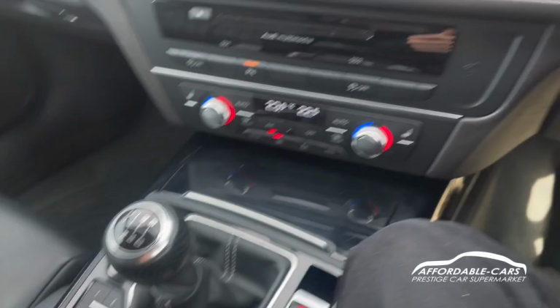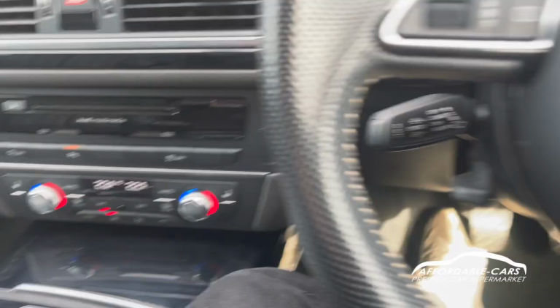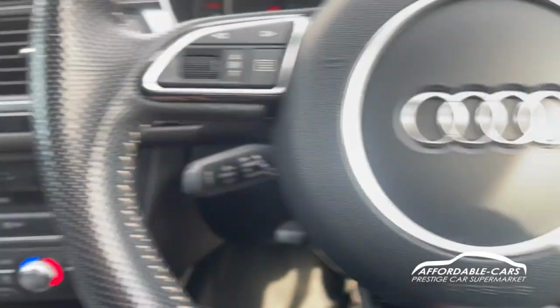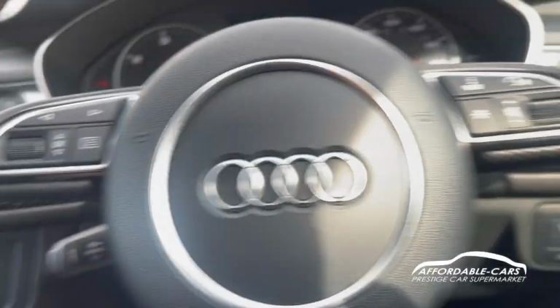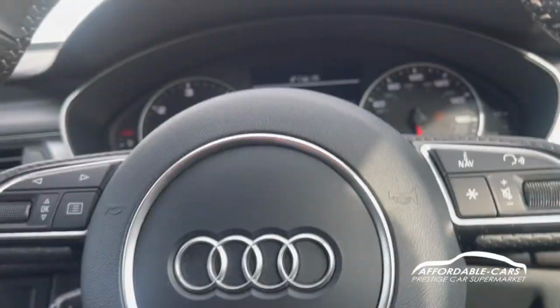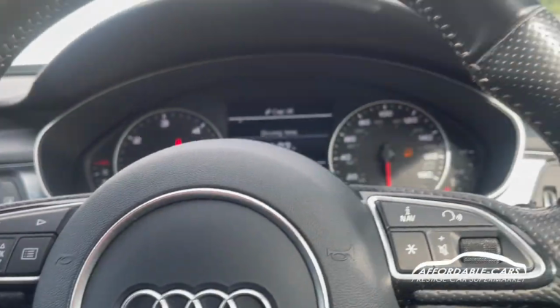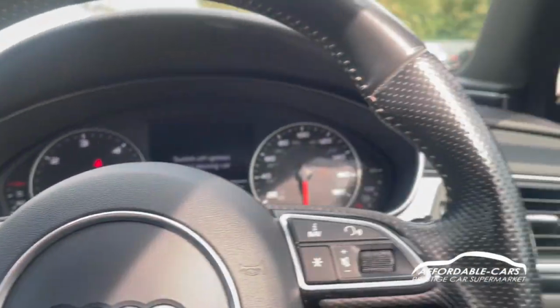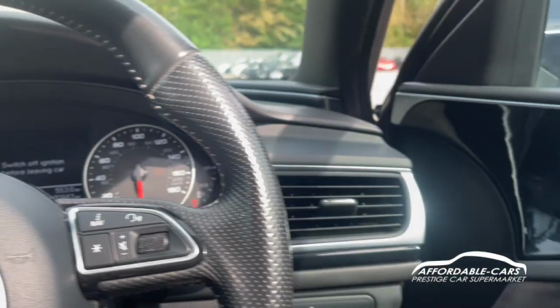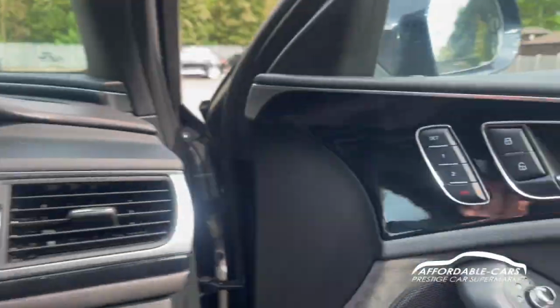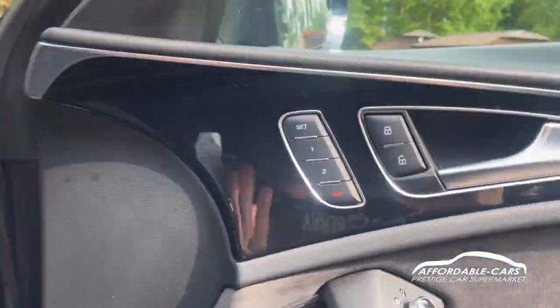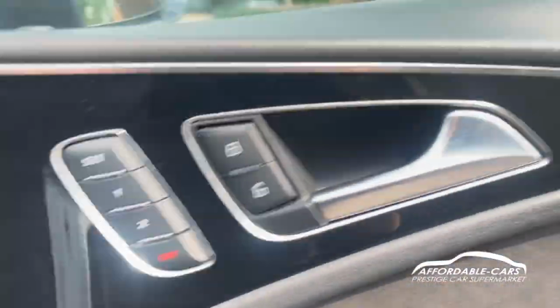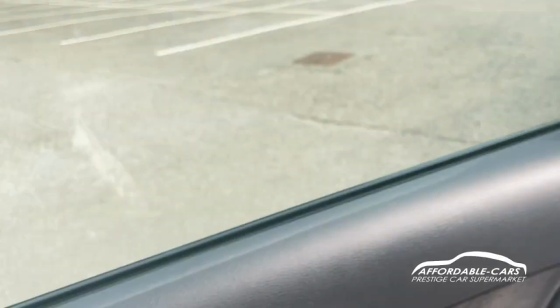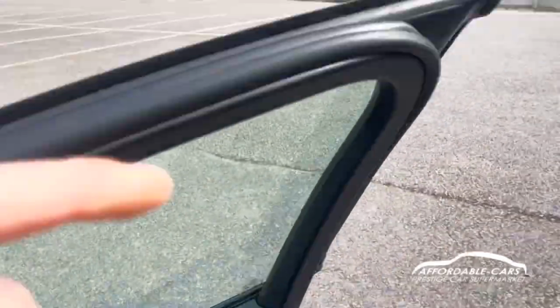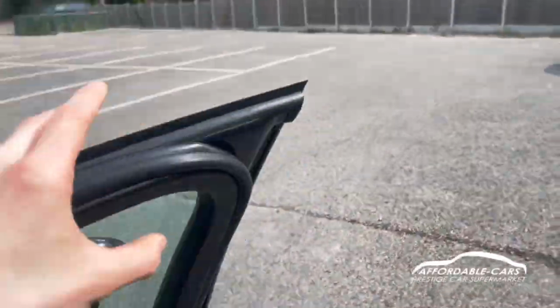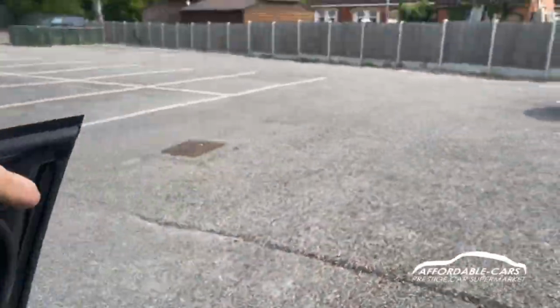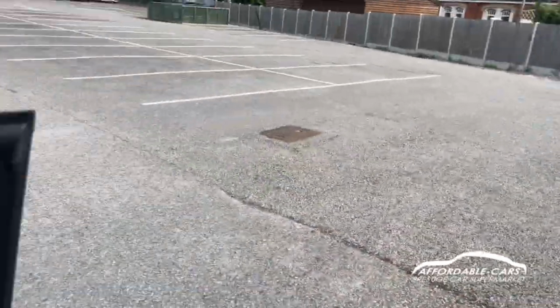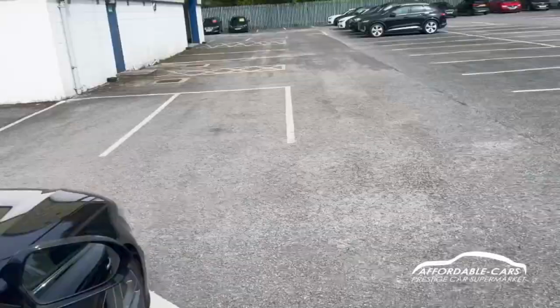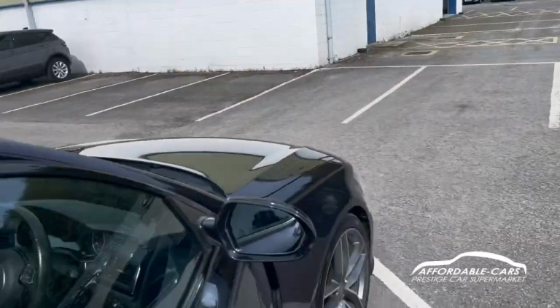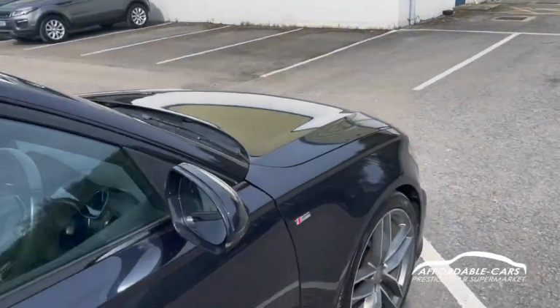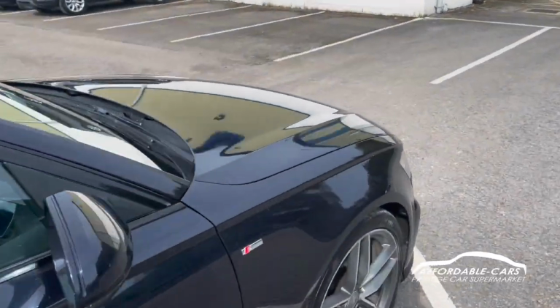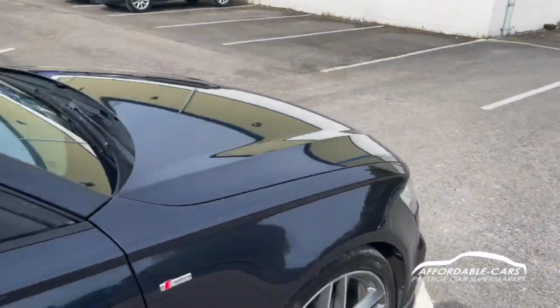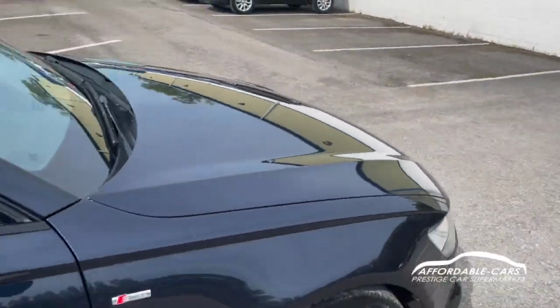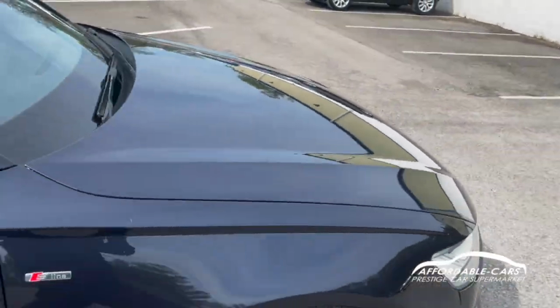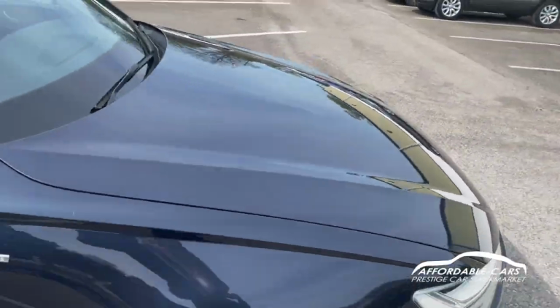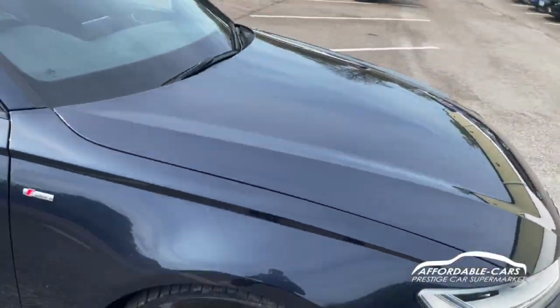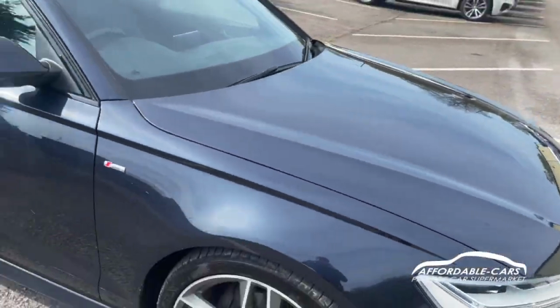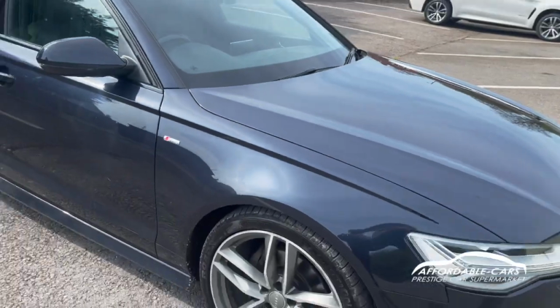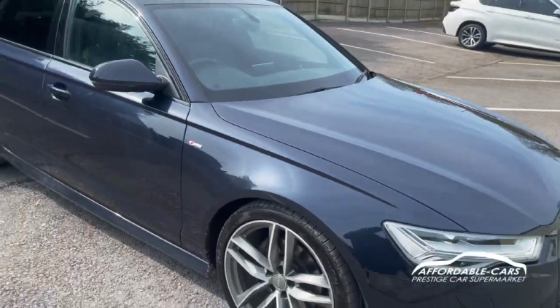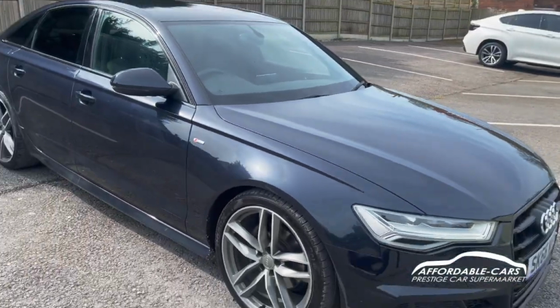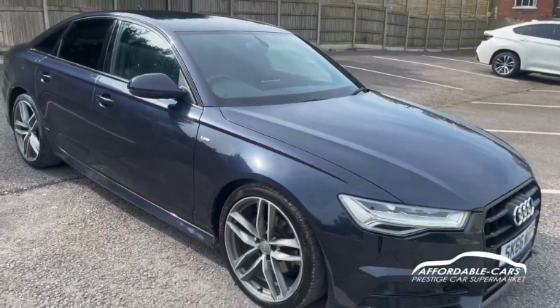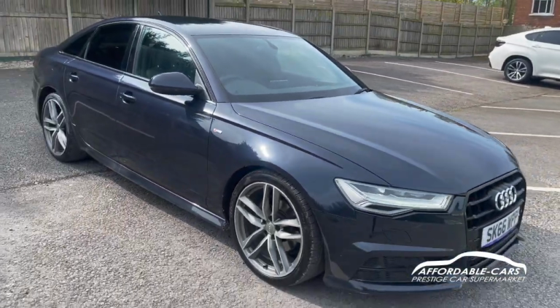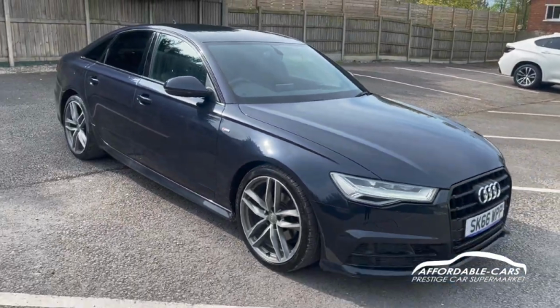So if you have any more questions about this car please feel free to contact our sales team — potentially this could be your next new car. Cheers!